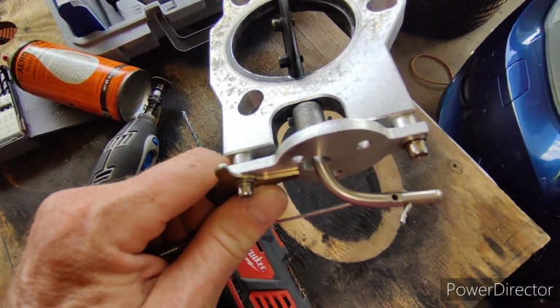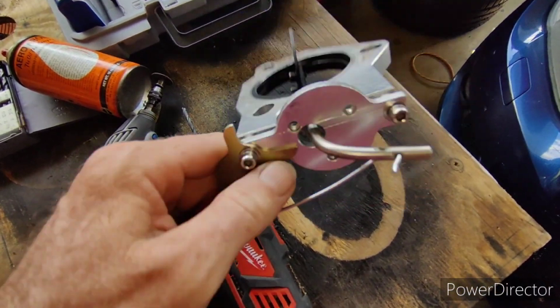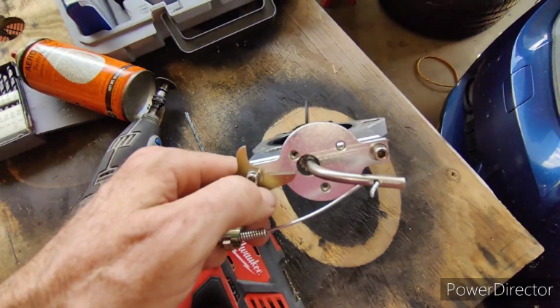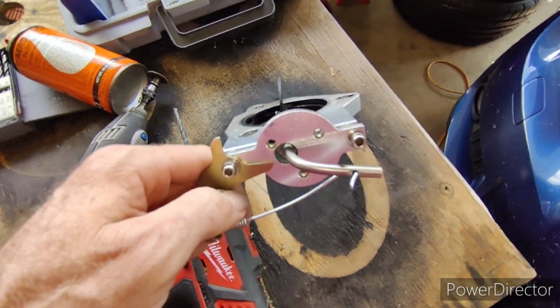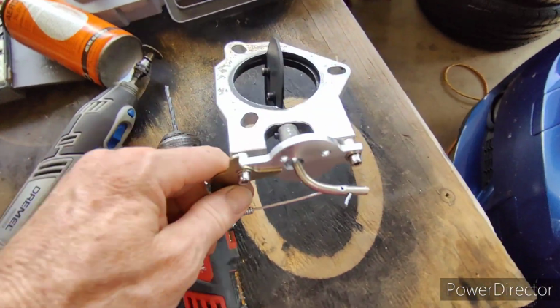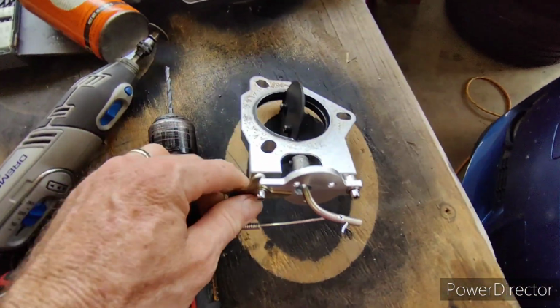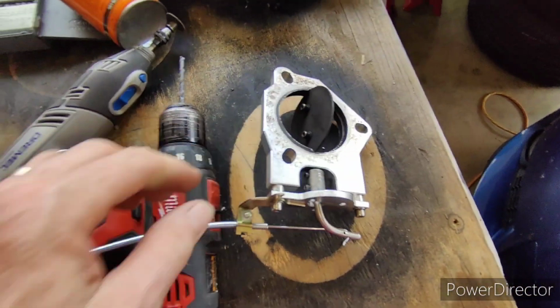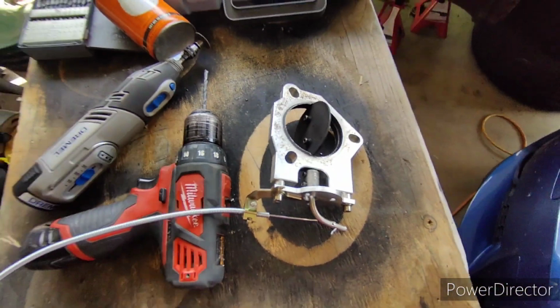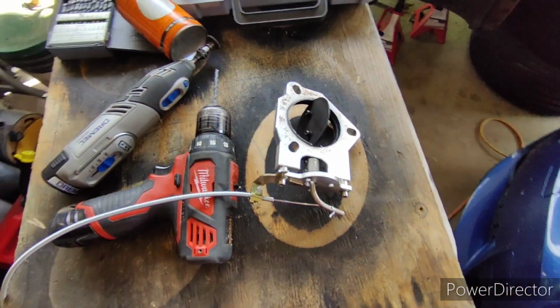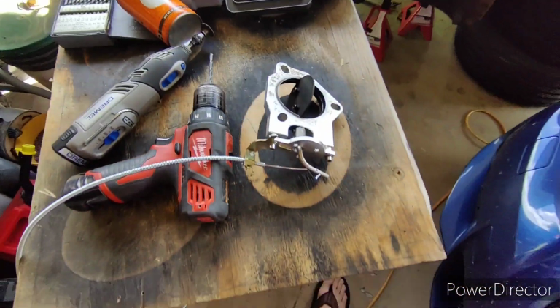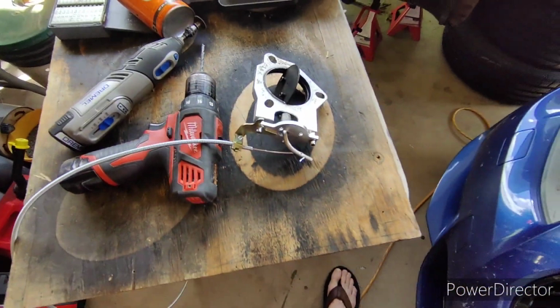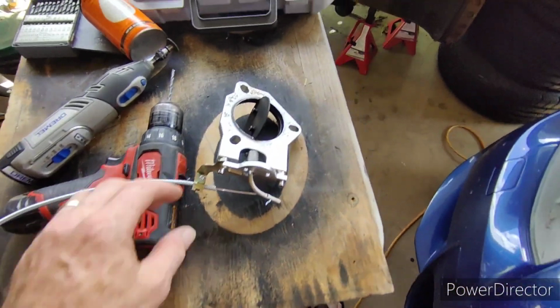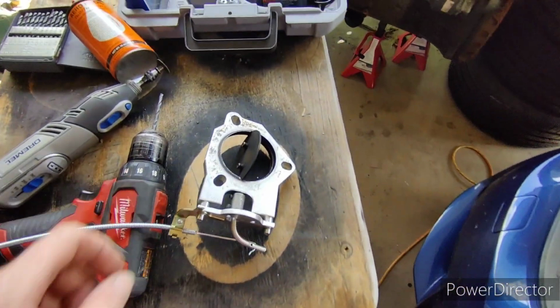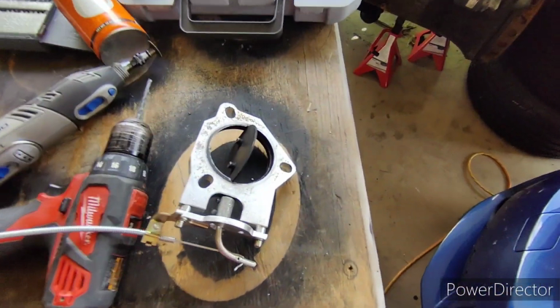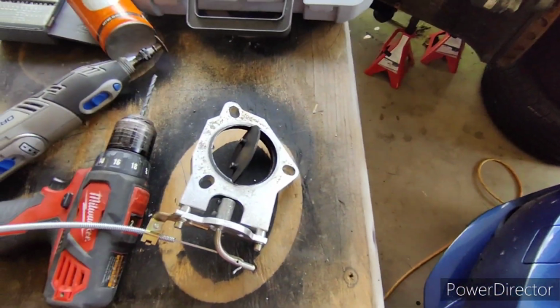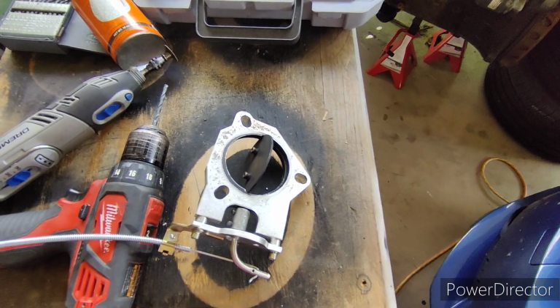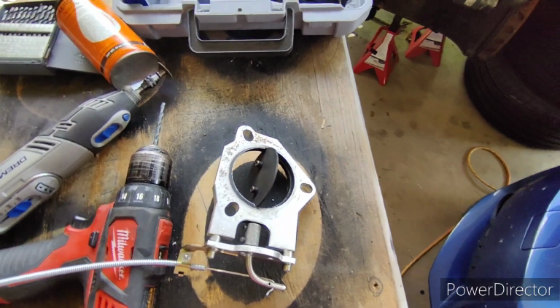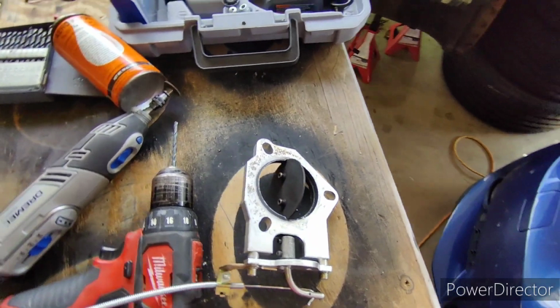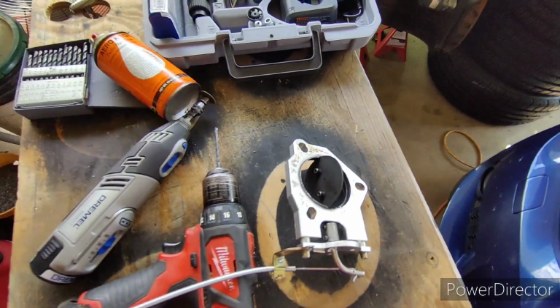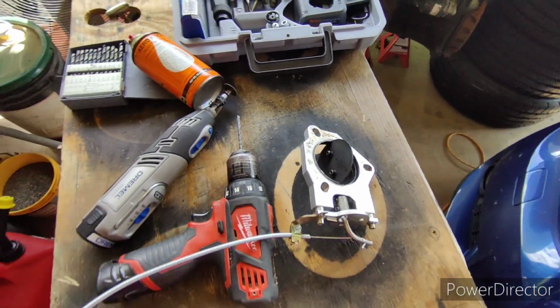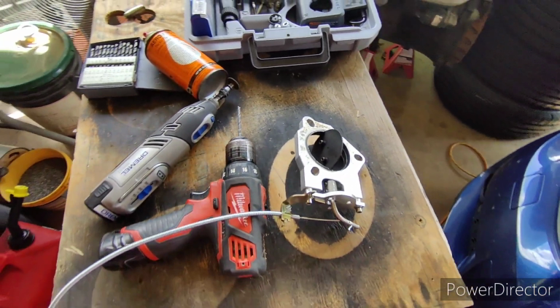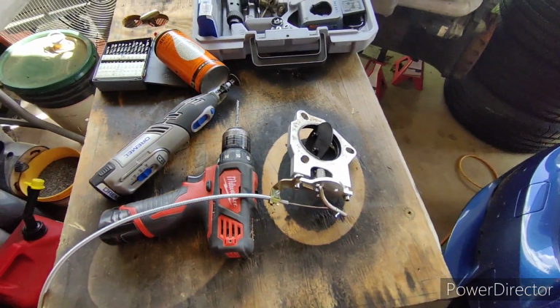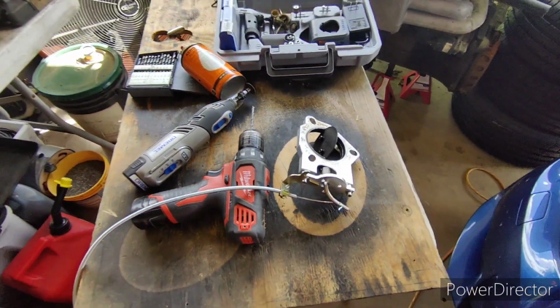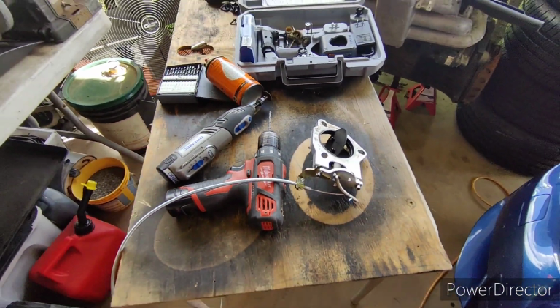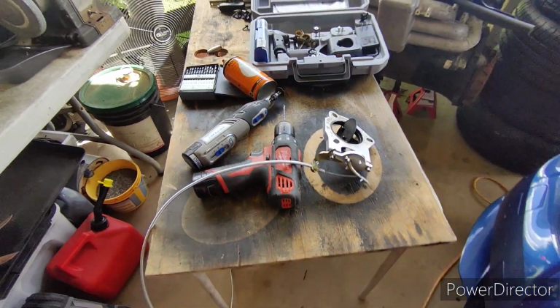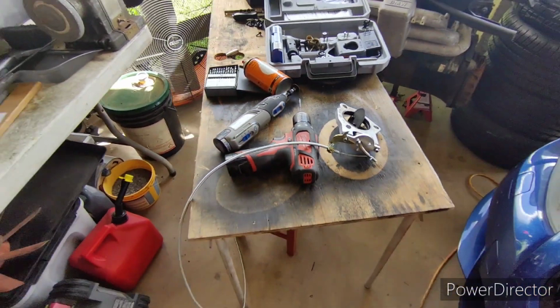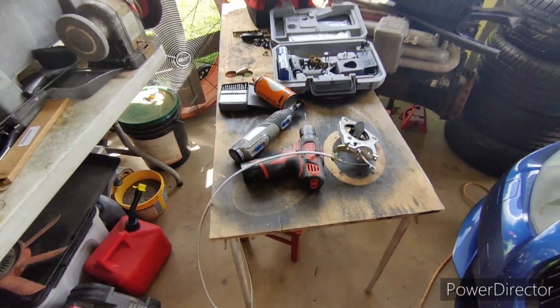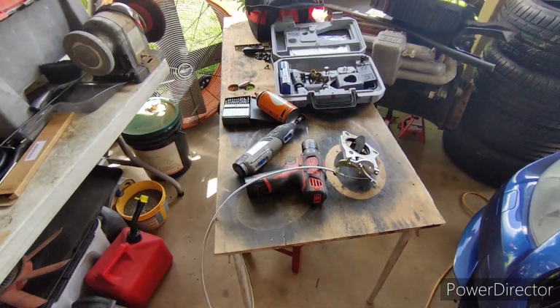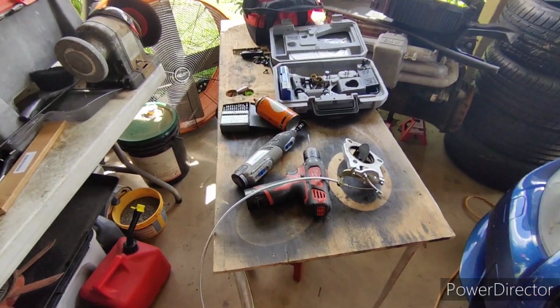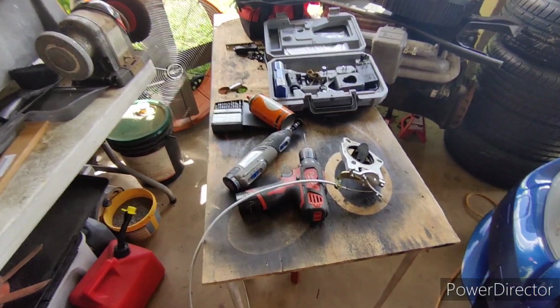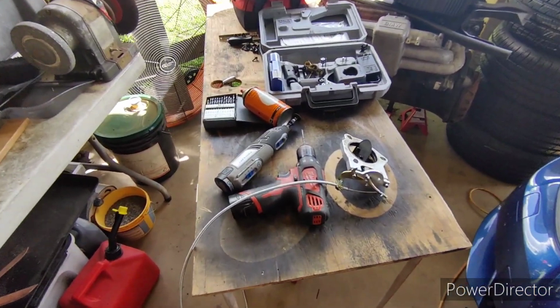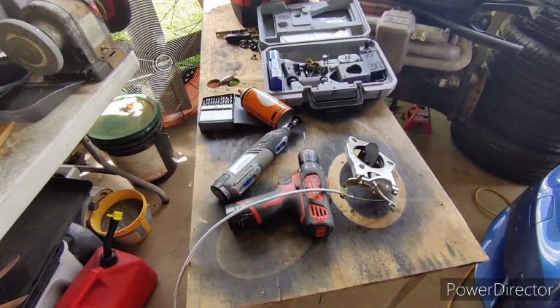I was trying it through the side but it didn't work. So we'll see how it works on the car - see how hard it is to open and close once it's installed. Seems fine right now.